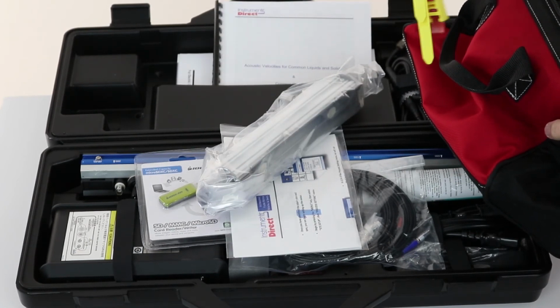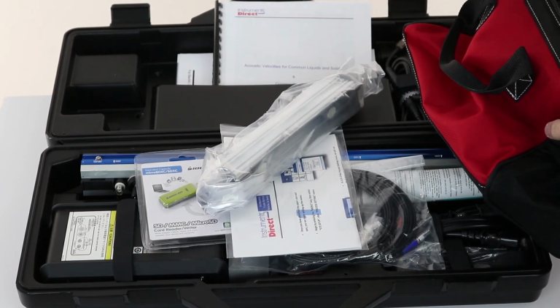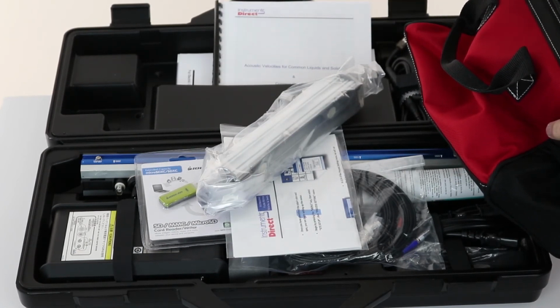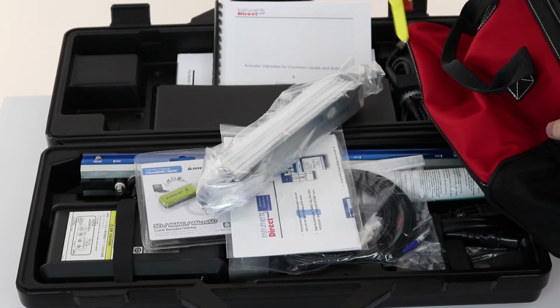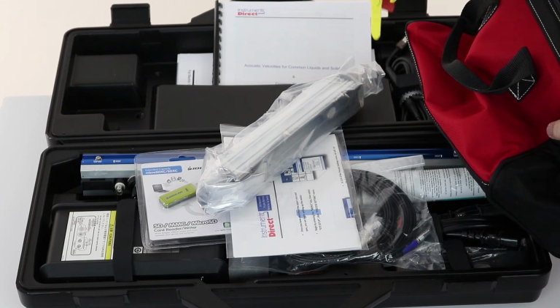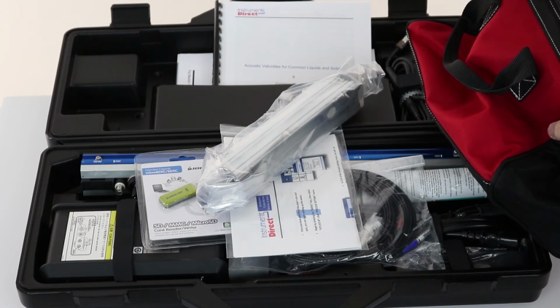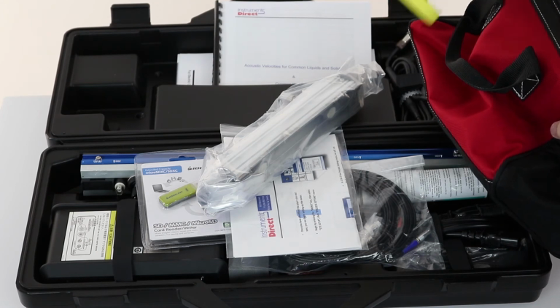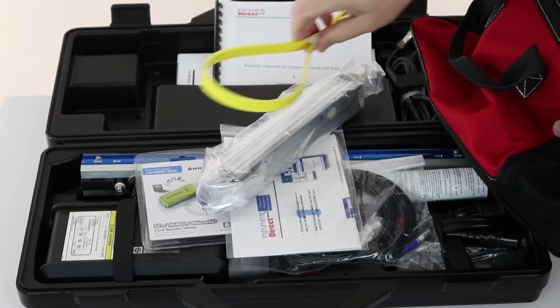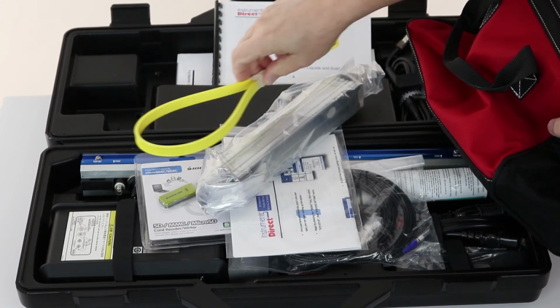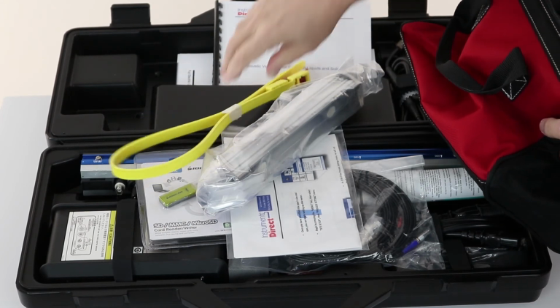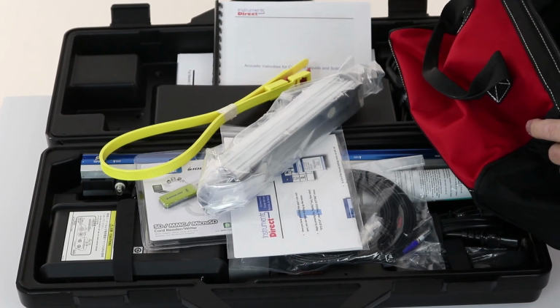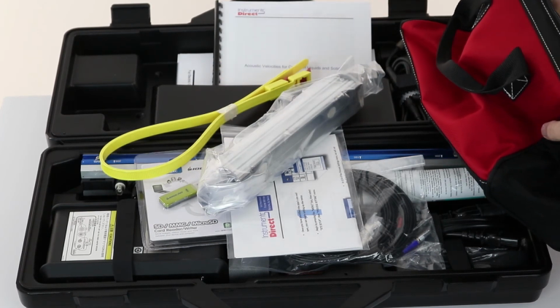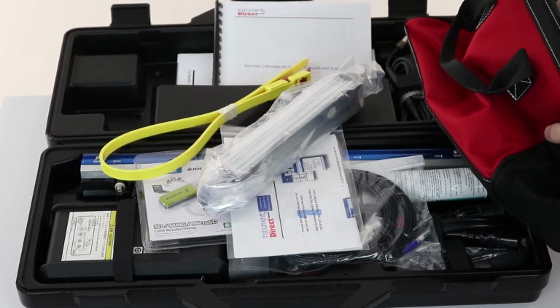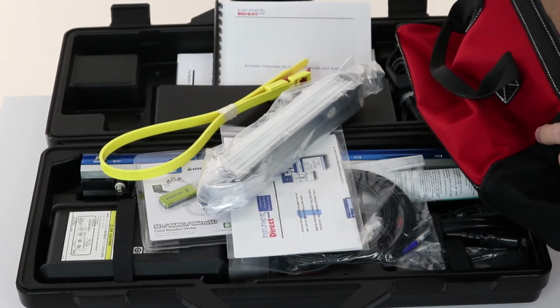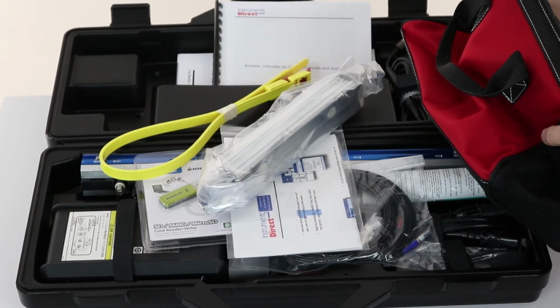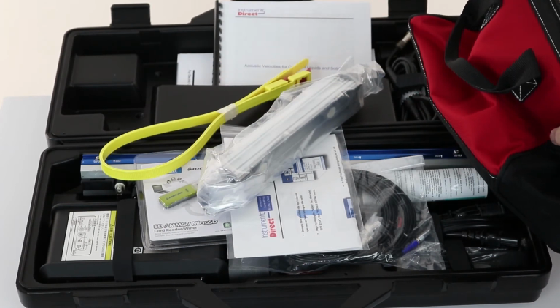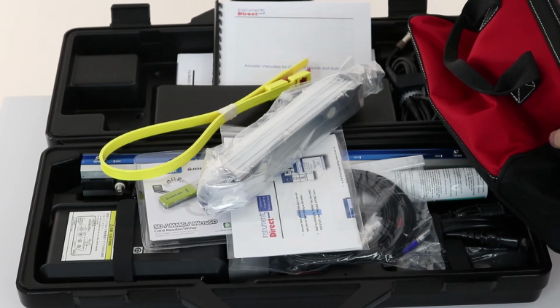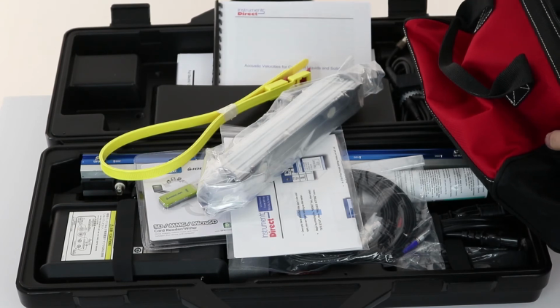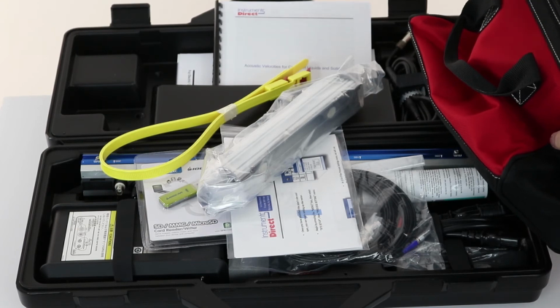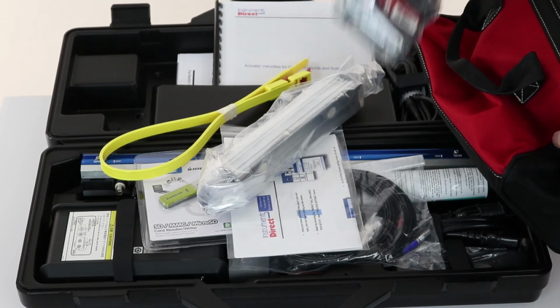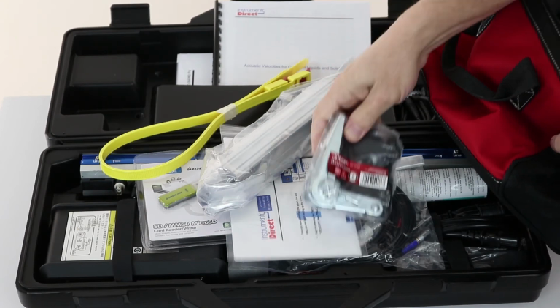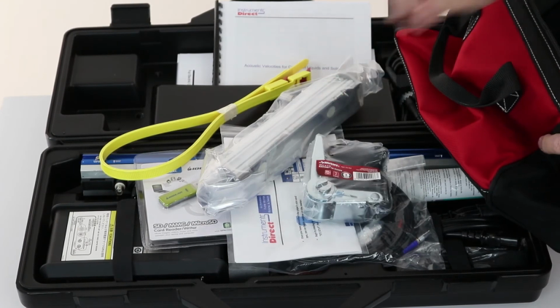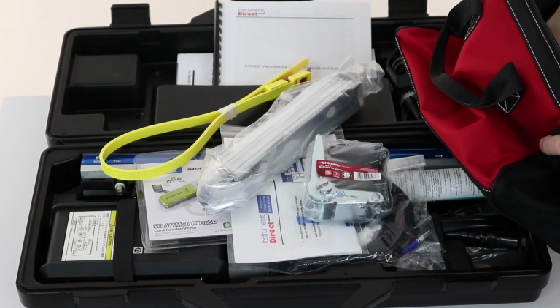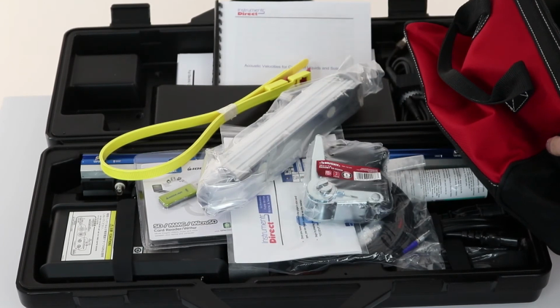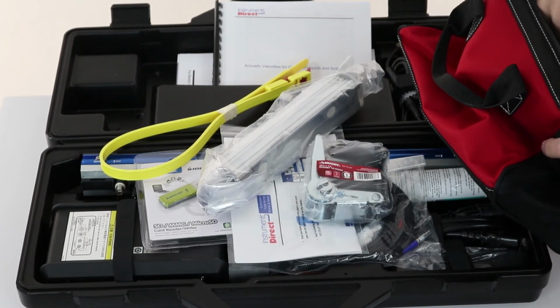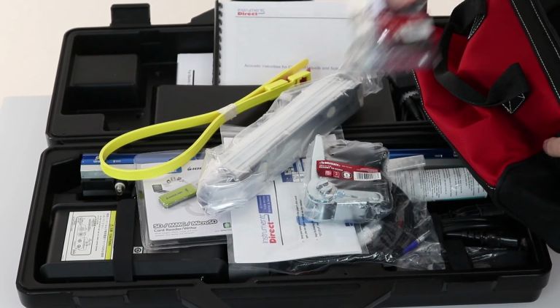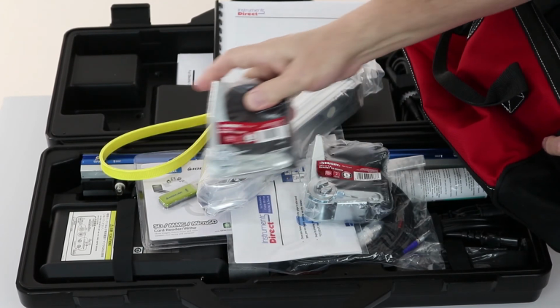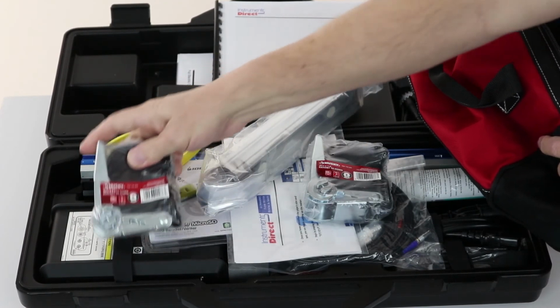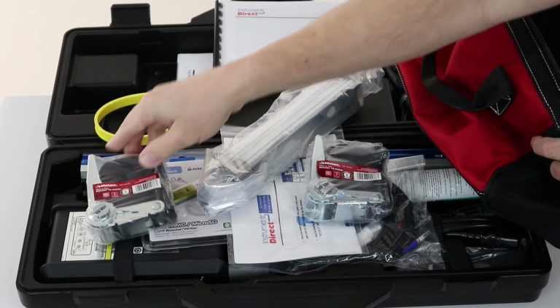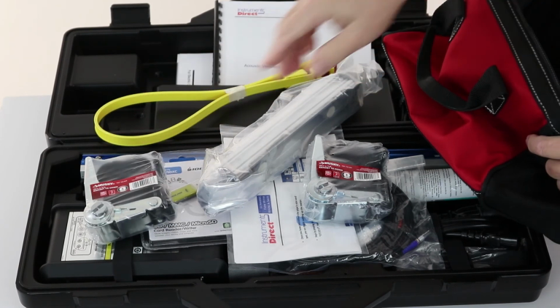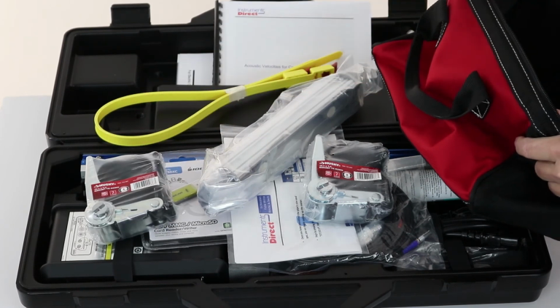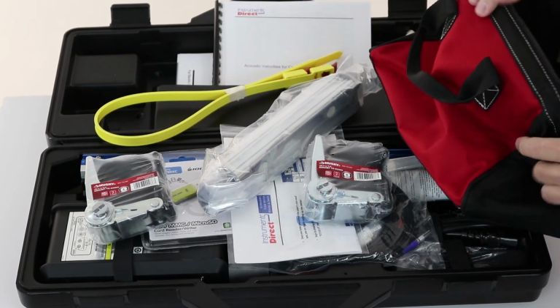Probably the most important part of the whole system — these are reusable zip ties for the half to four inch transducer. And for the large pipe transducer, it comes with a couple of ratchet straps to put it on a large pipe.